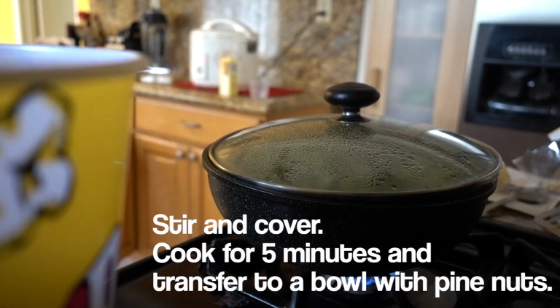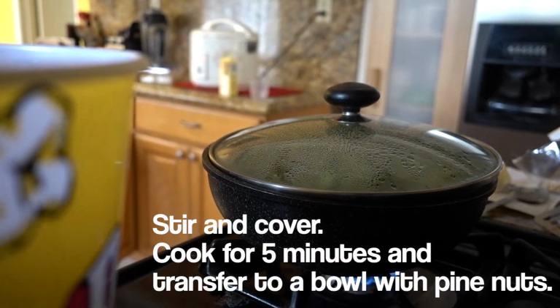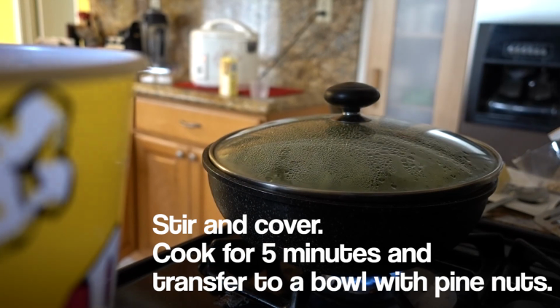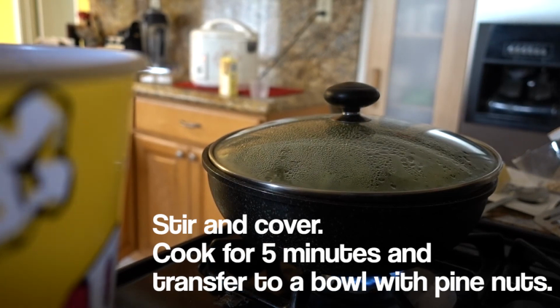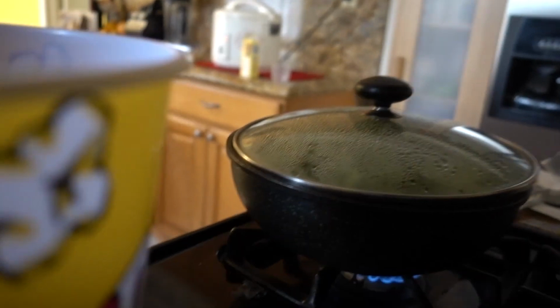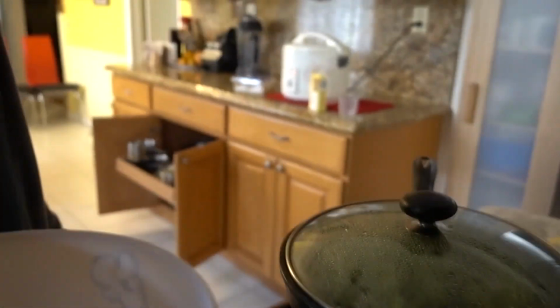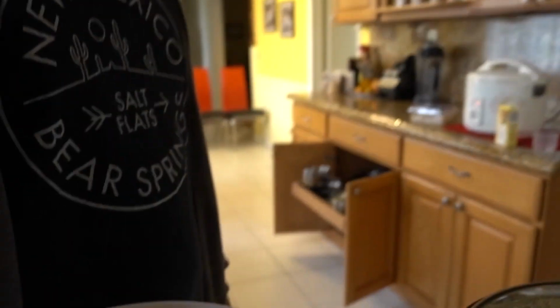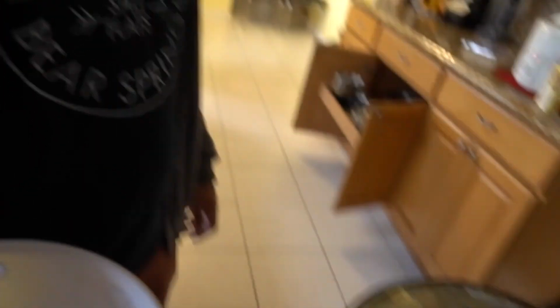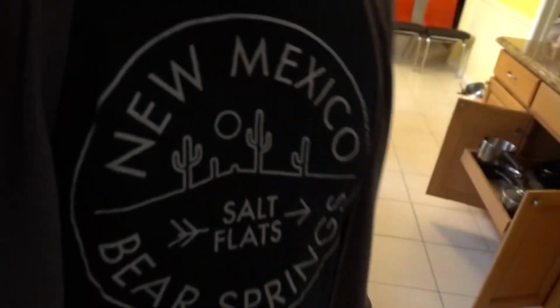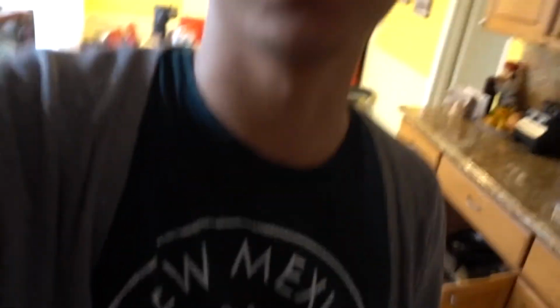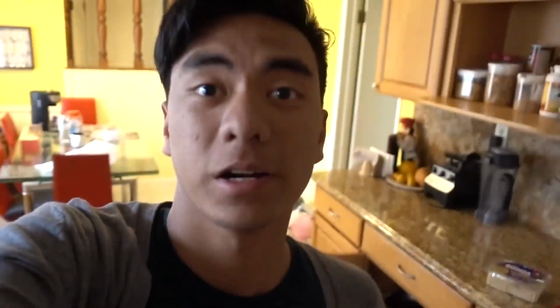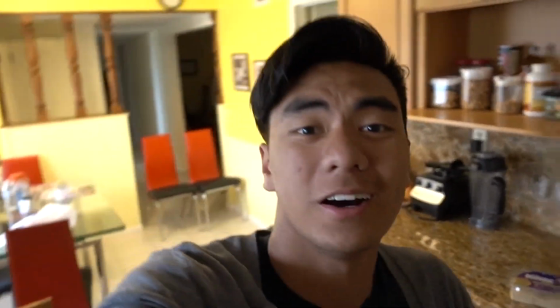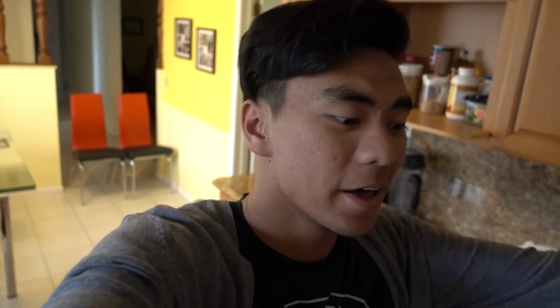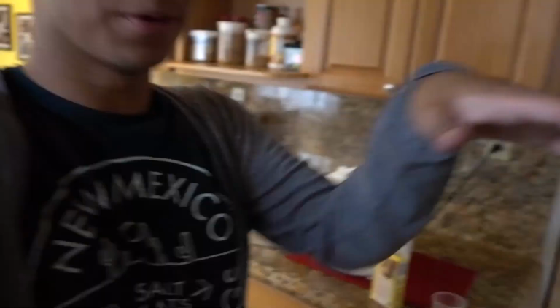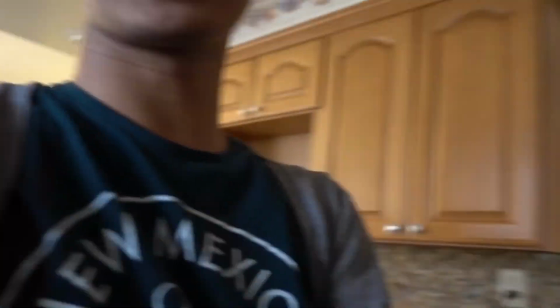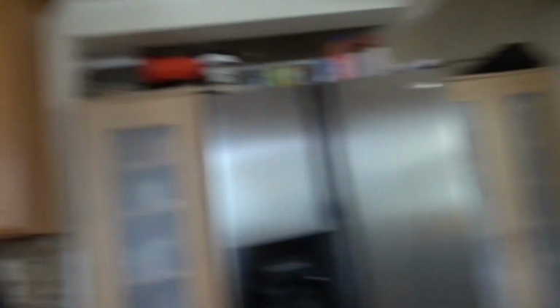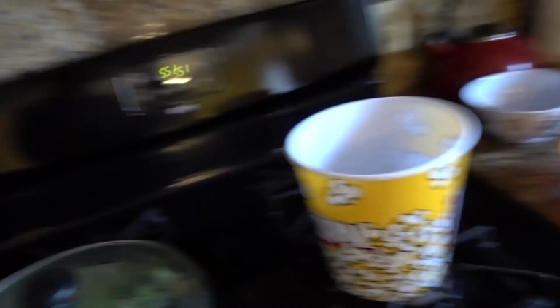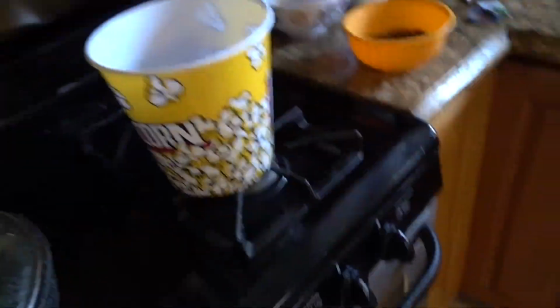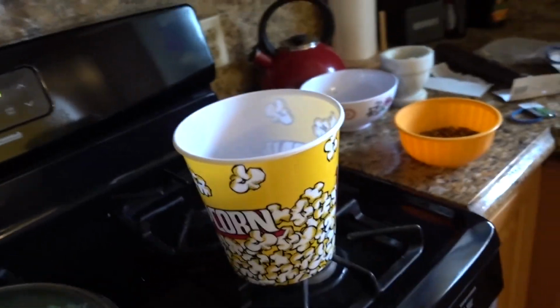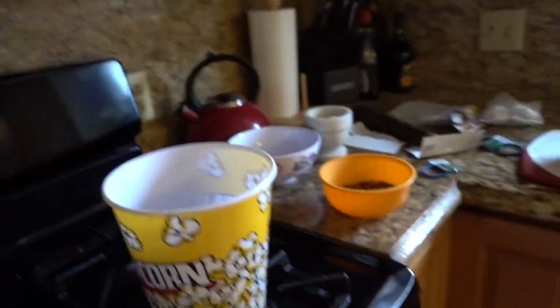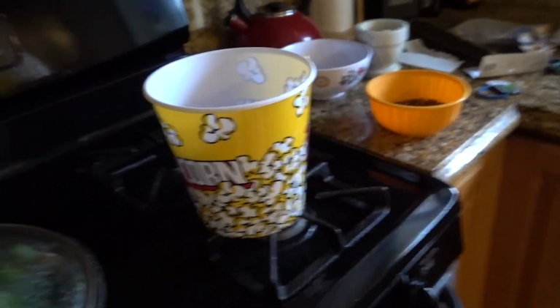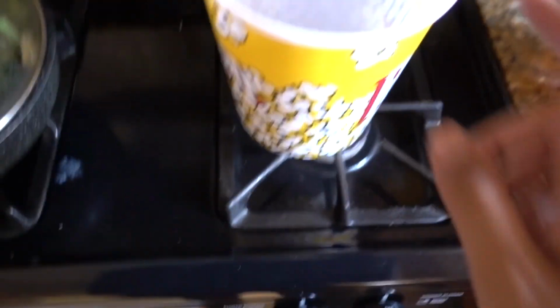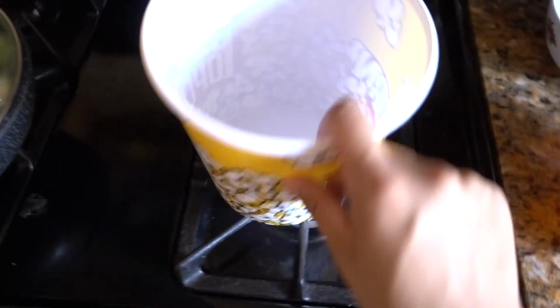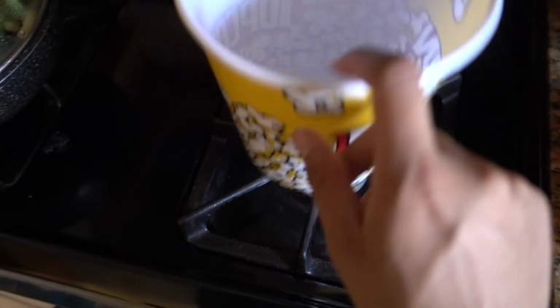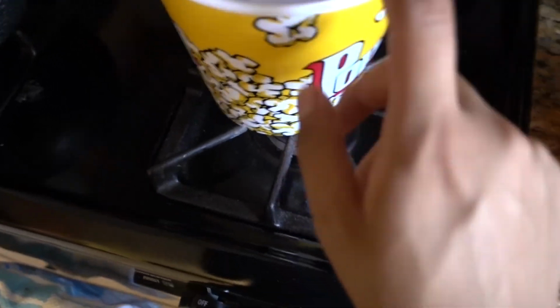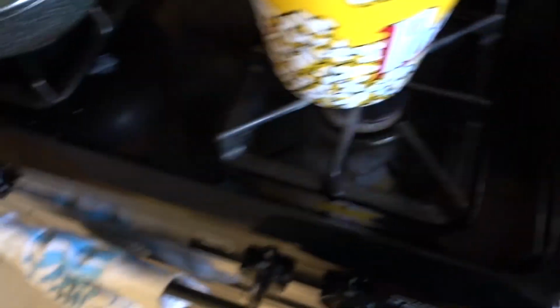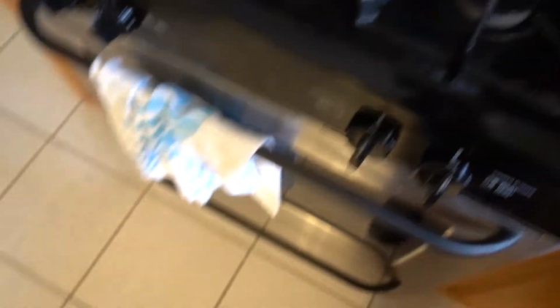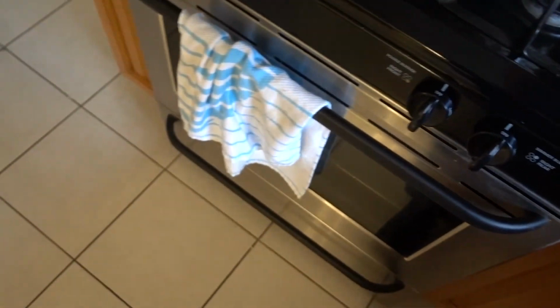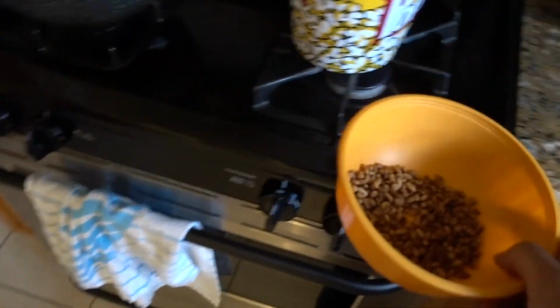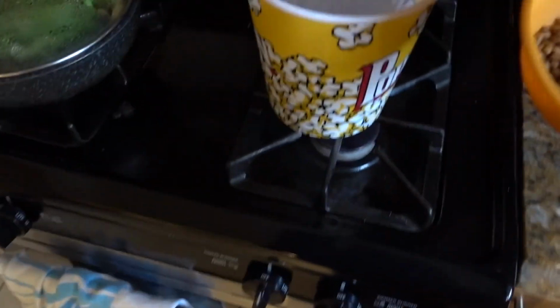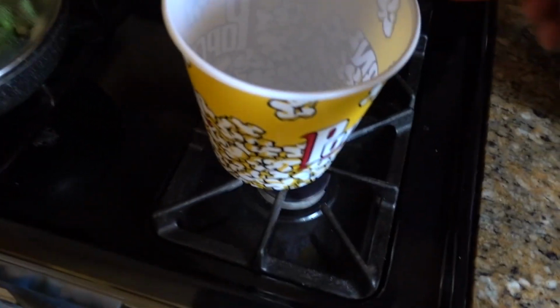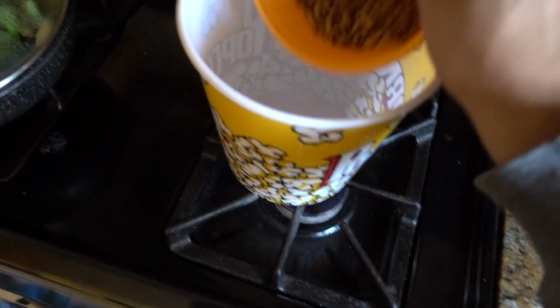Our asparagus is ready to go. We're gonna take it out and put it in a big container — I'm using this popcorn bowl thing, but you guys use whatever bowl you want since we're making it for four people. We've got our pine nuts in there too.